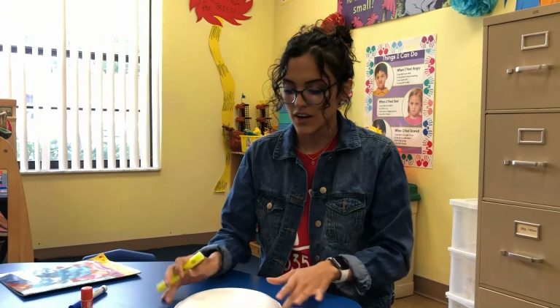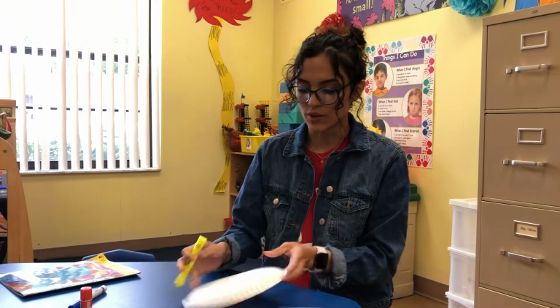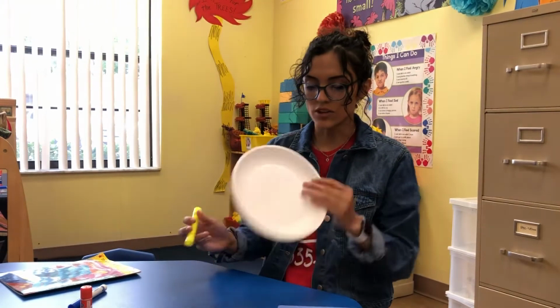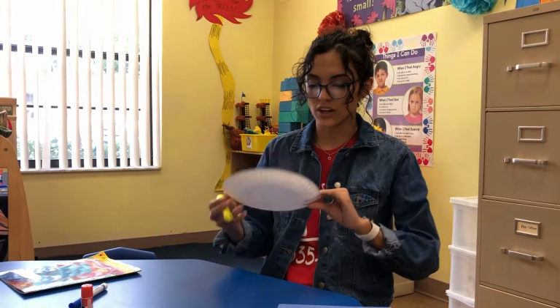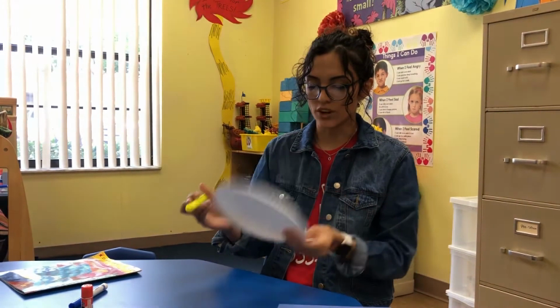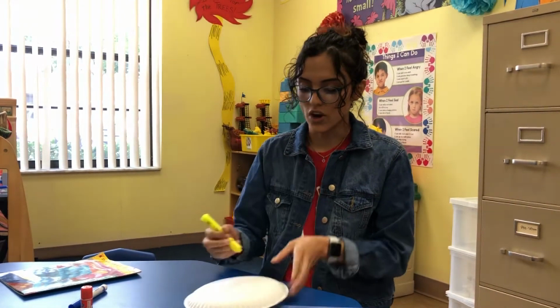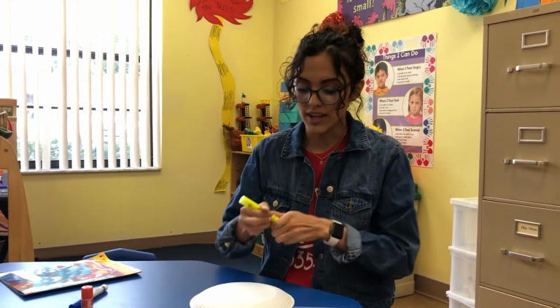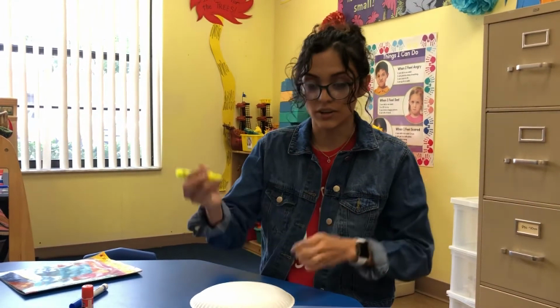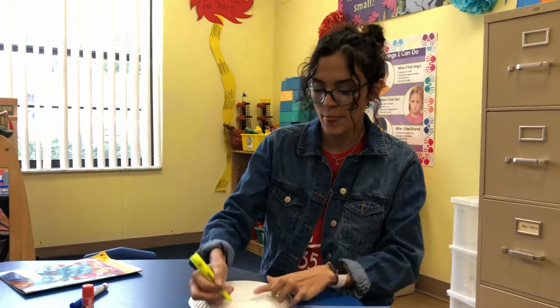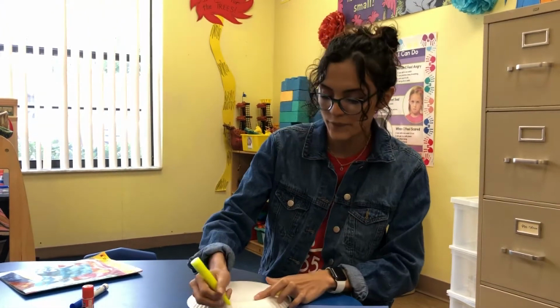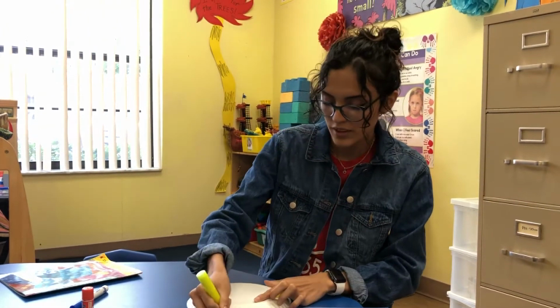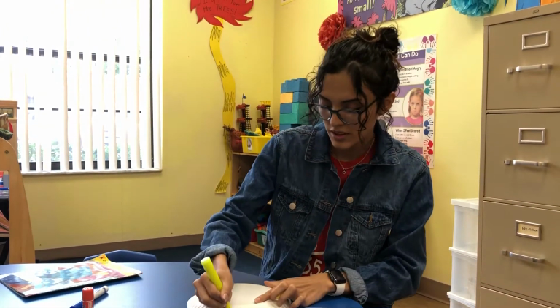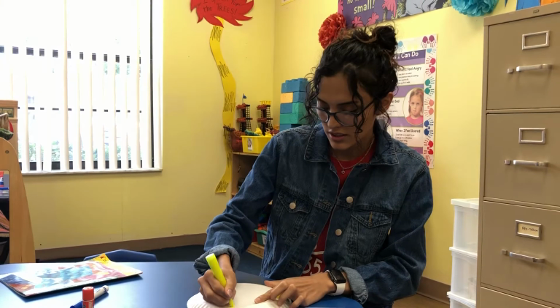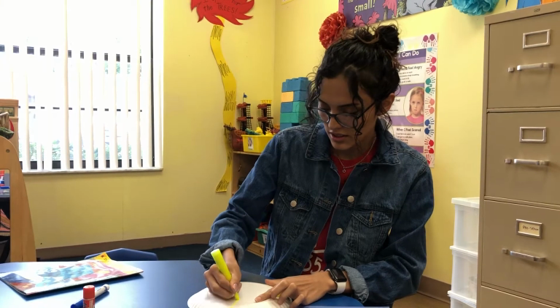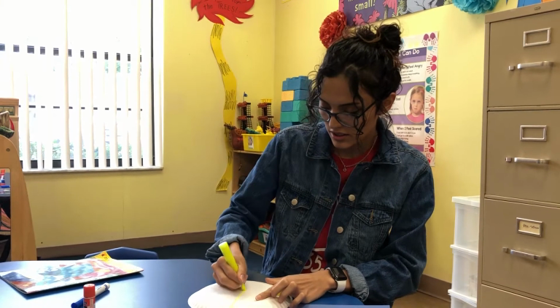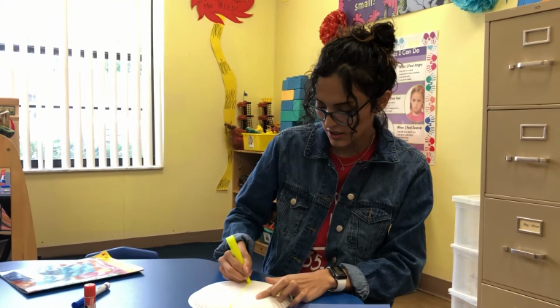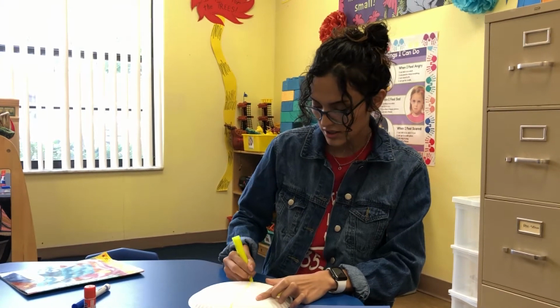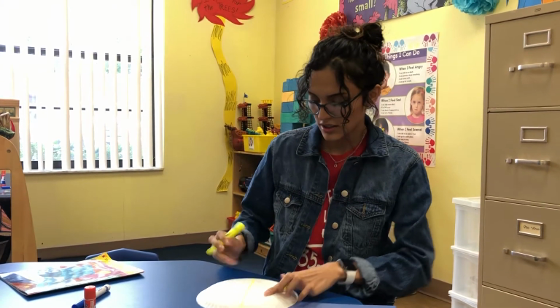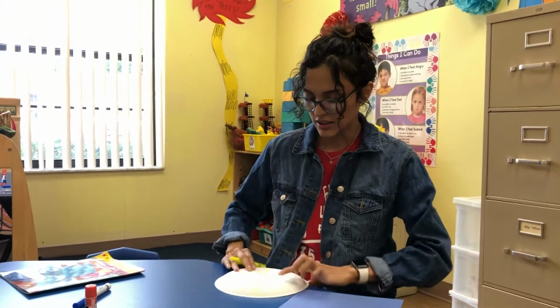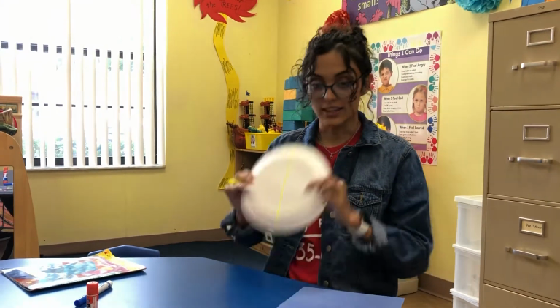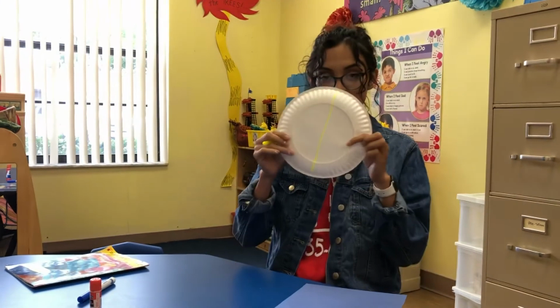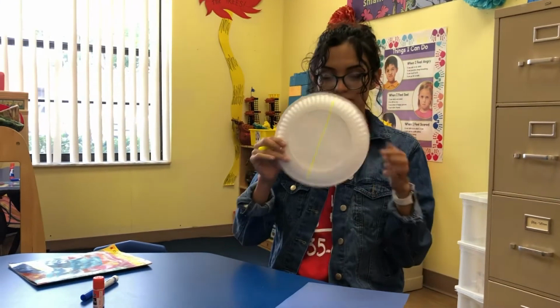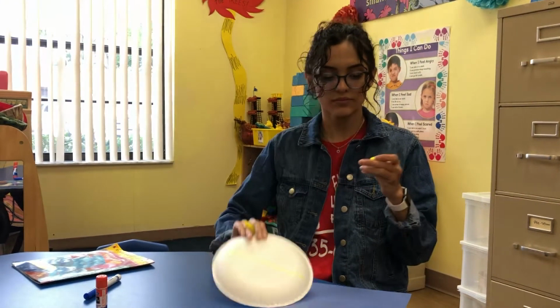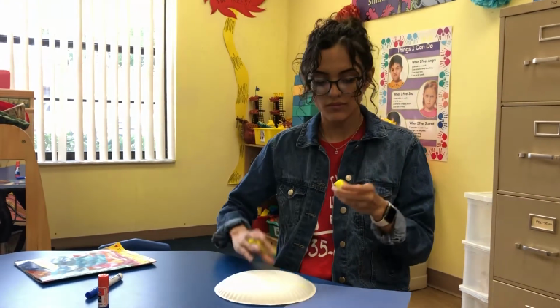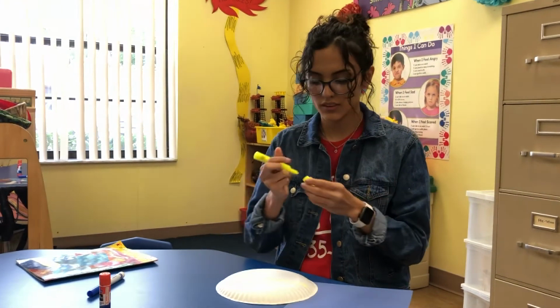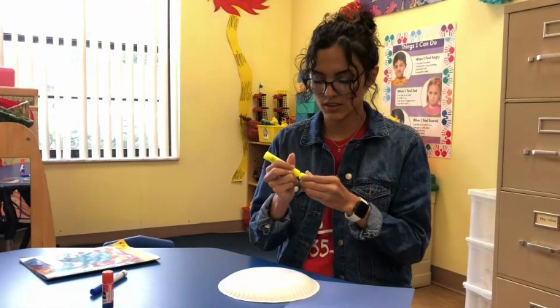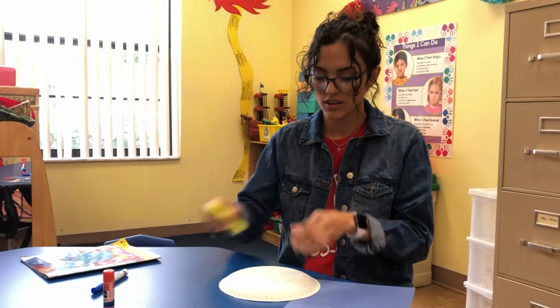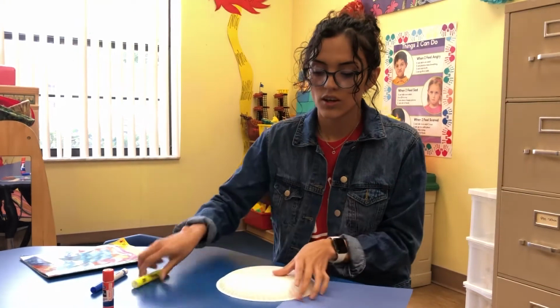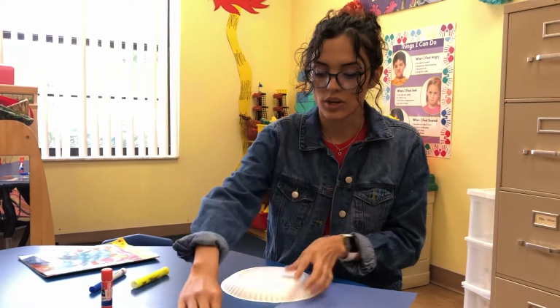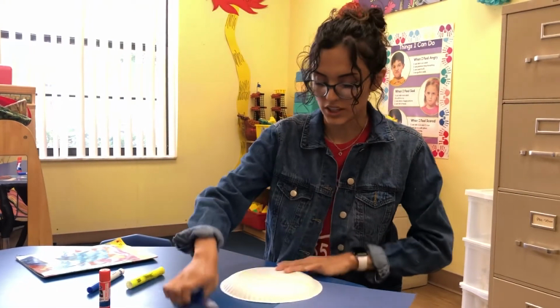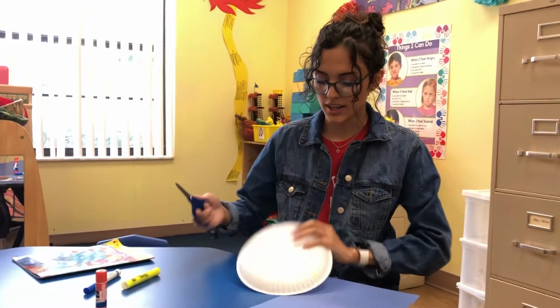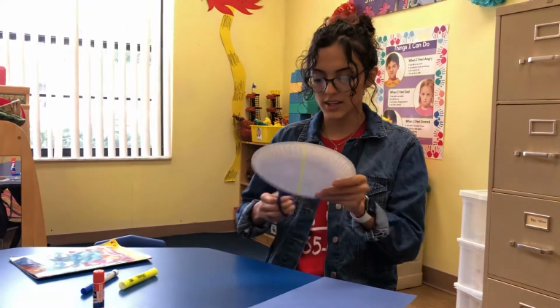Alright, so we are going to start off with drawing a line in the middle, like this. Now we're going to start cutting it.